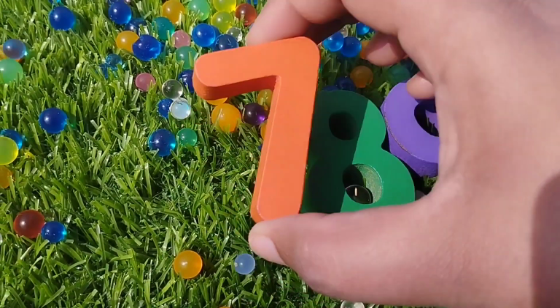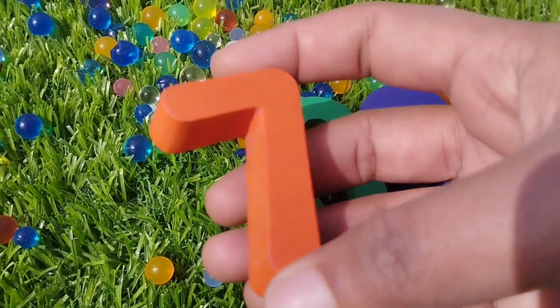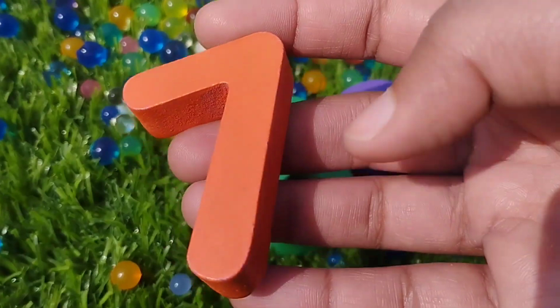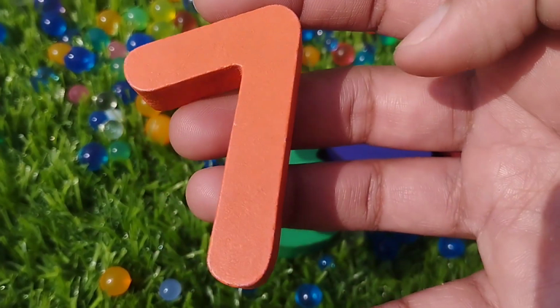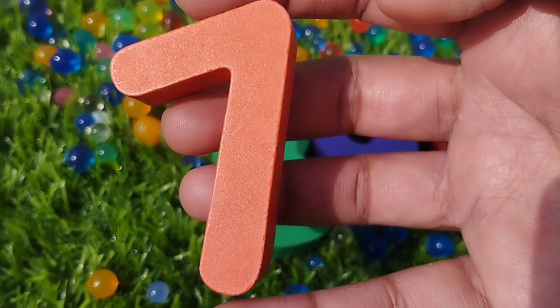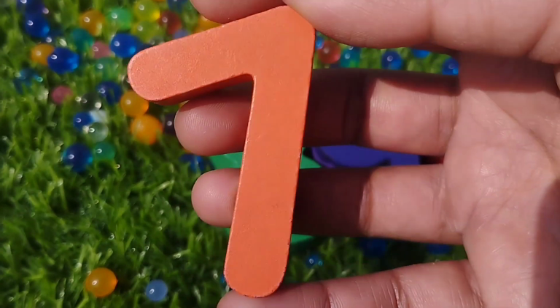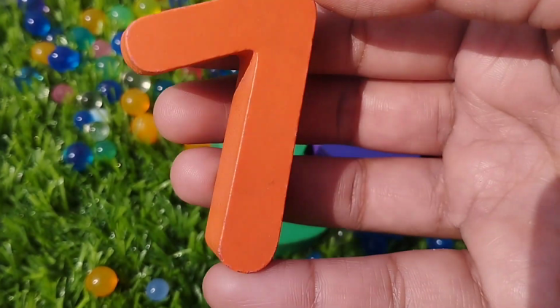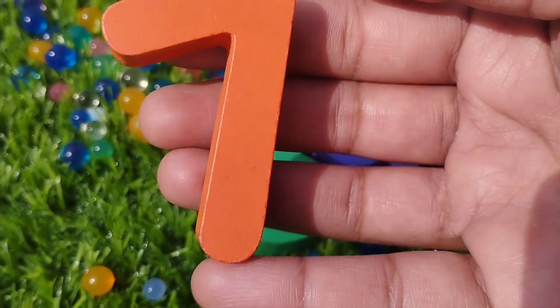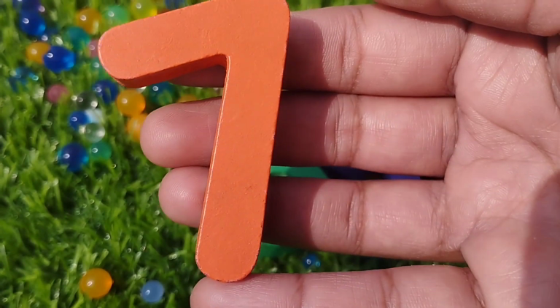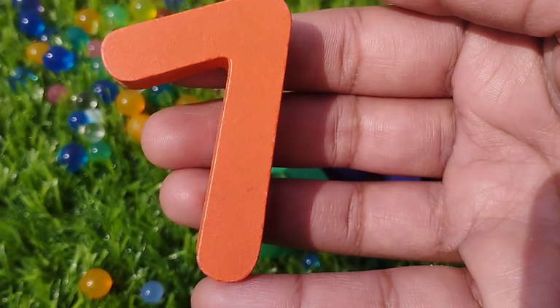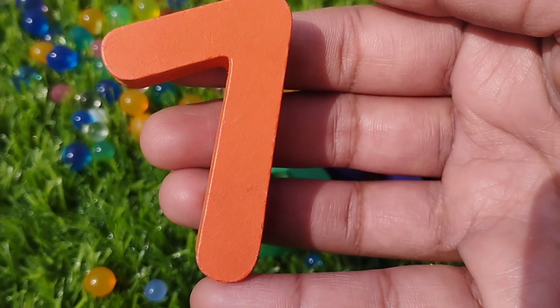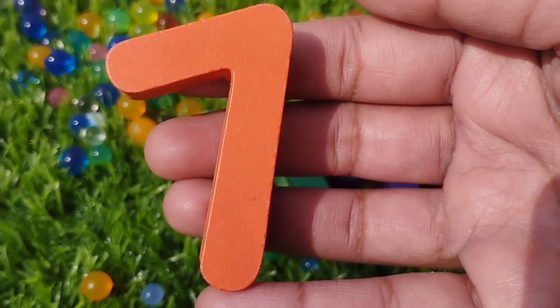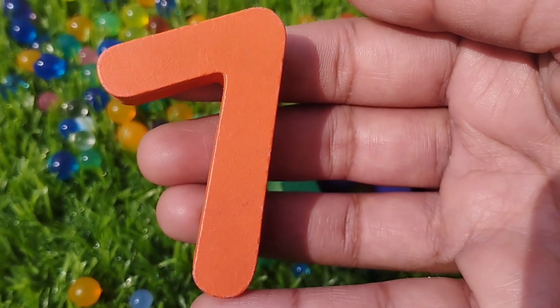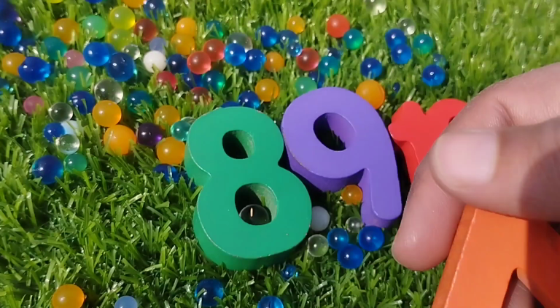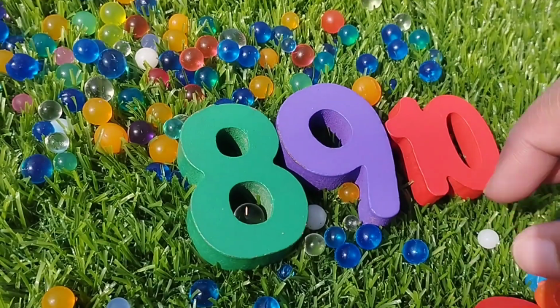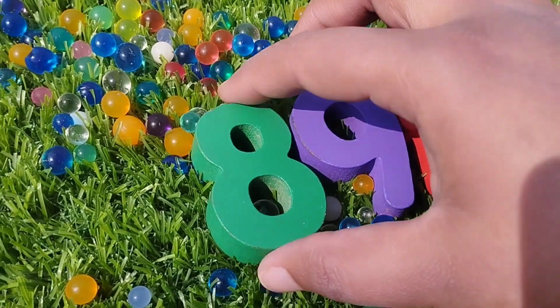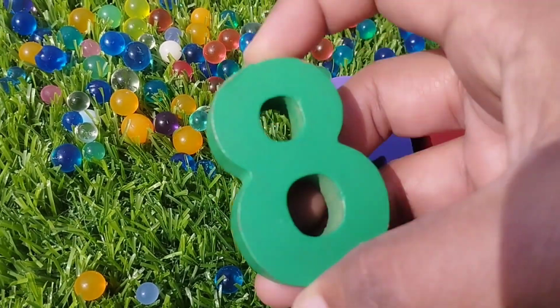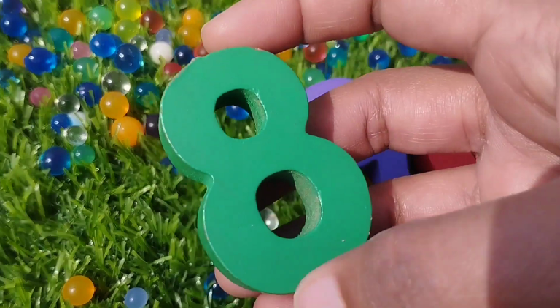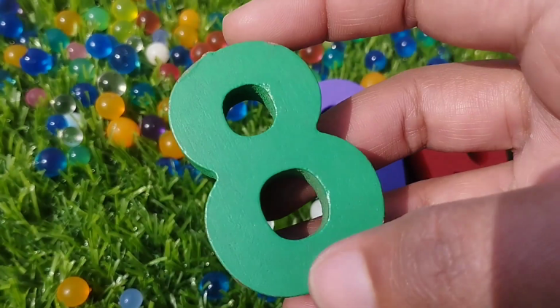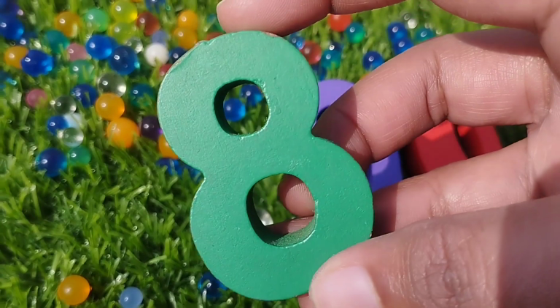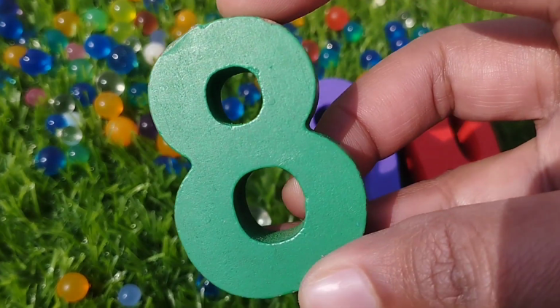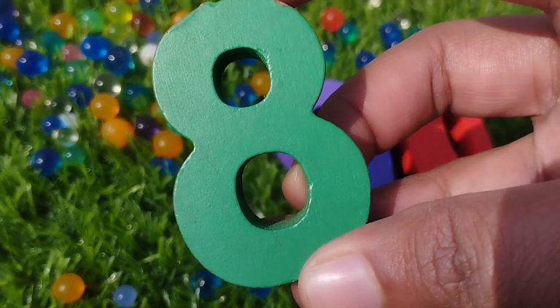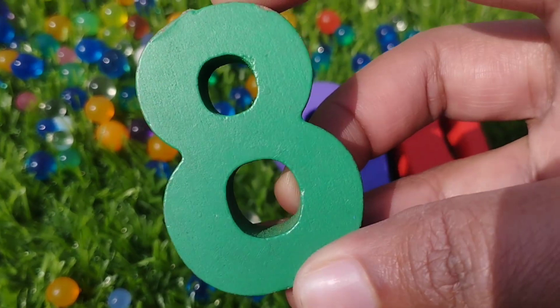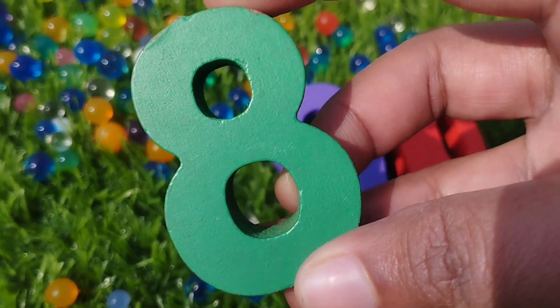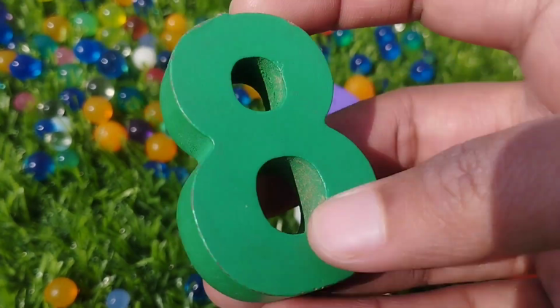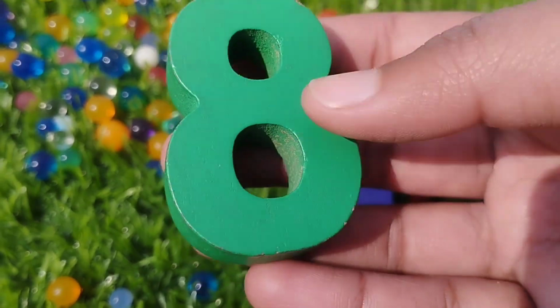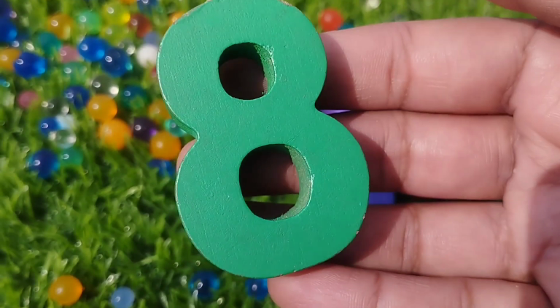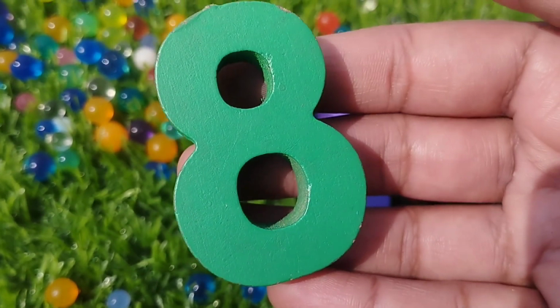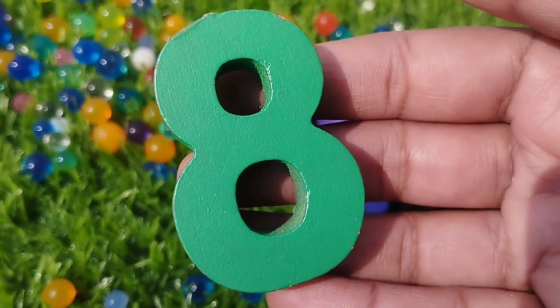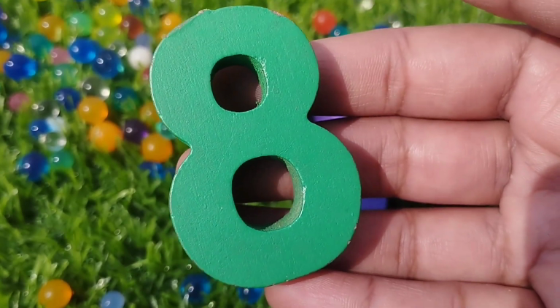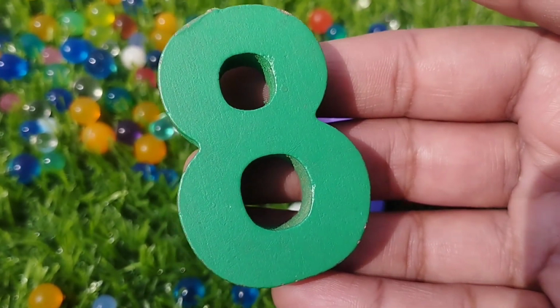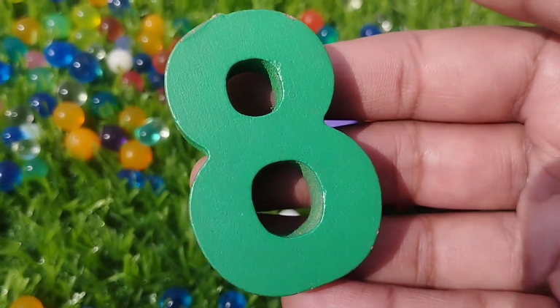Seven, number seven. The next number is number eight. Number eight.